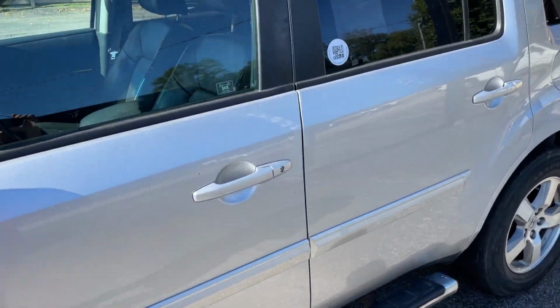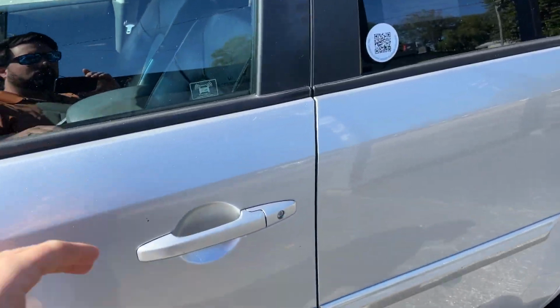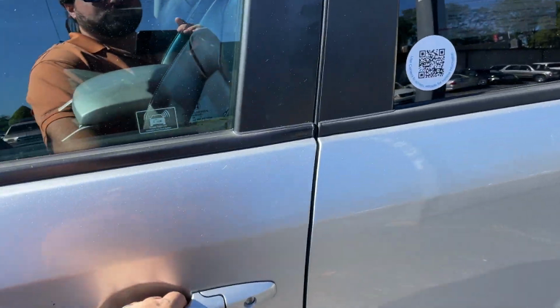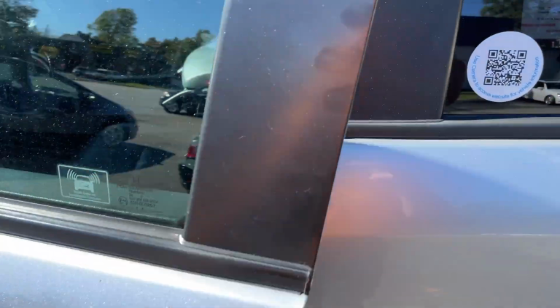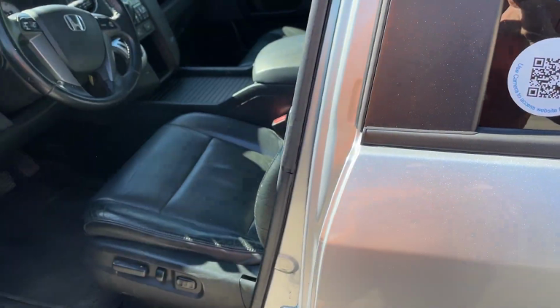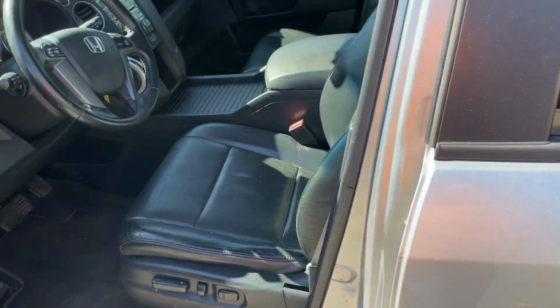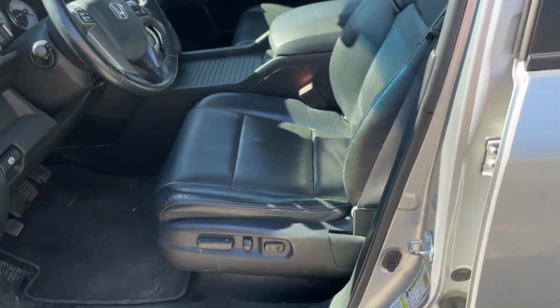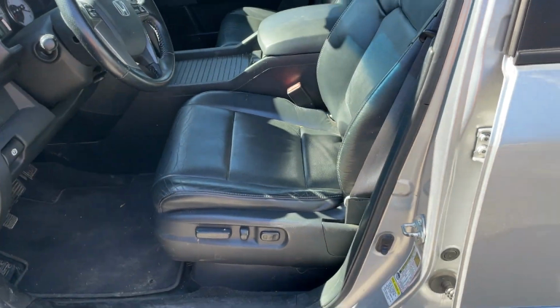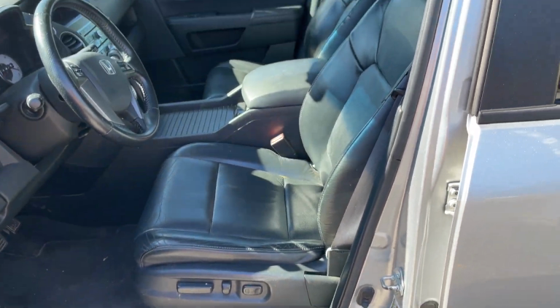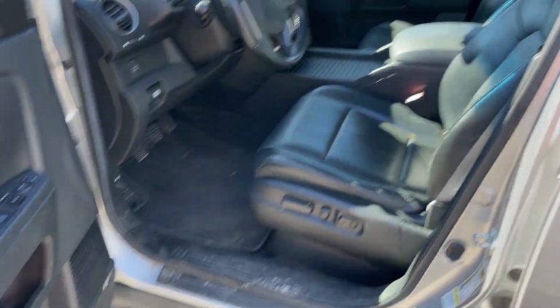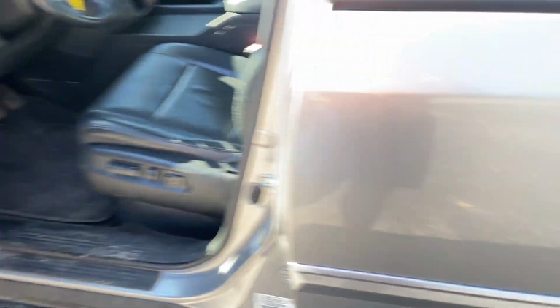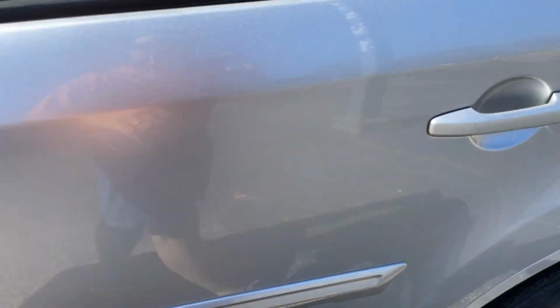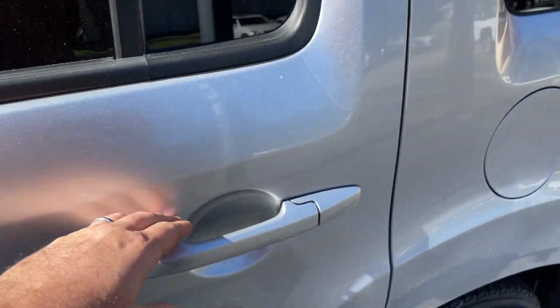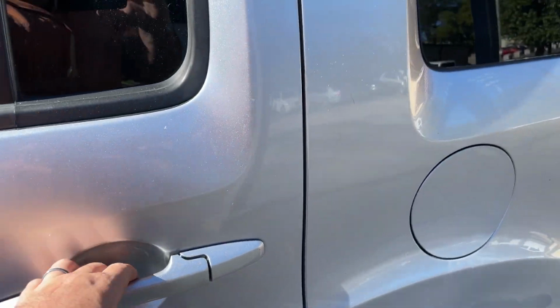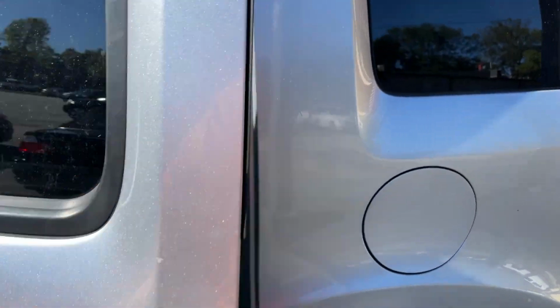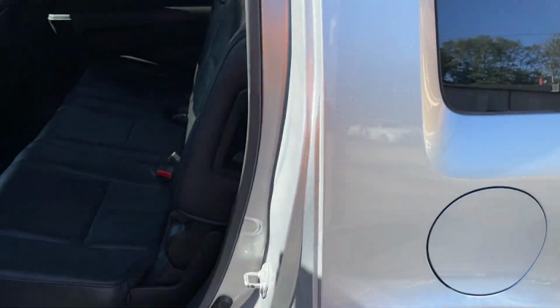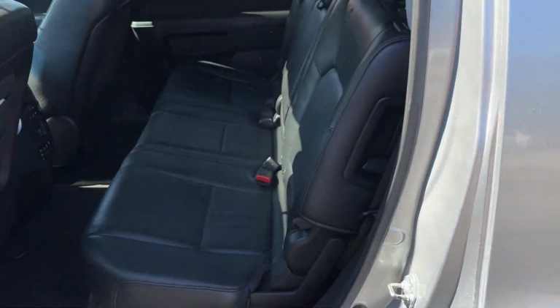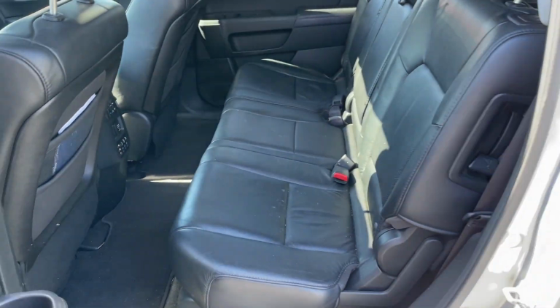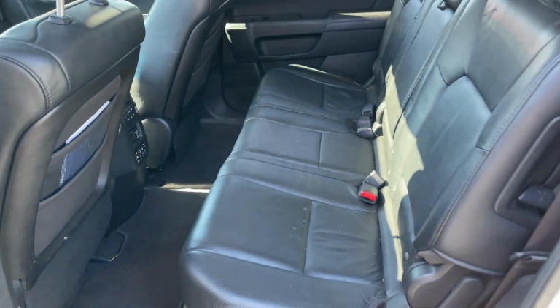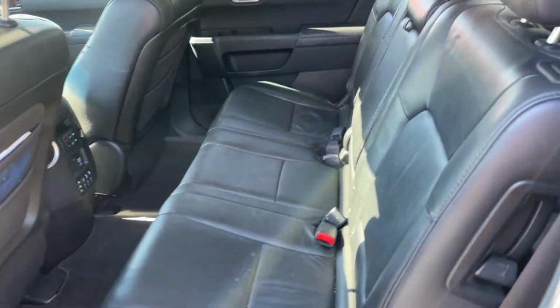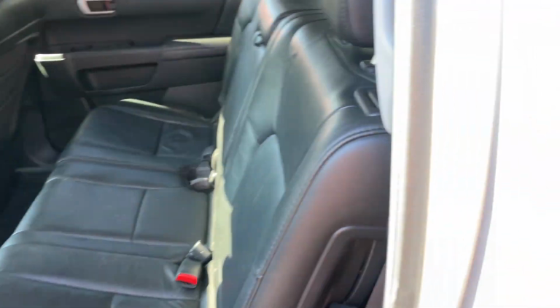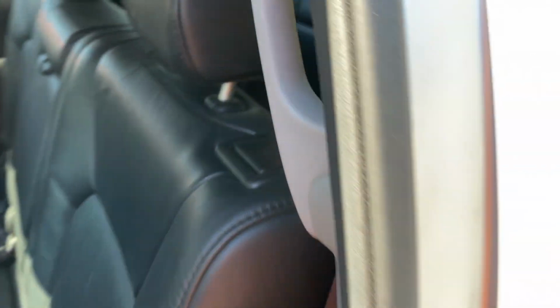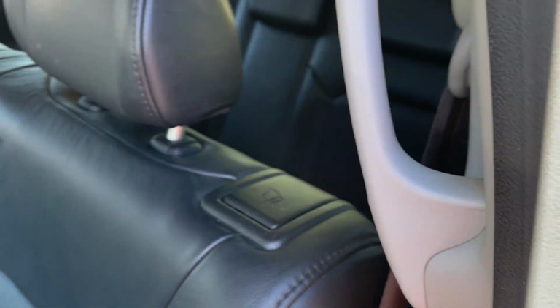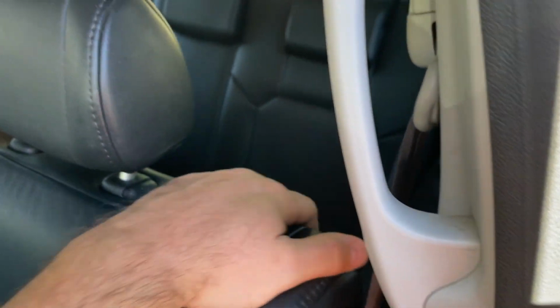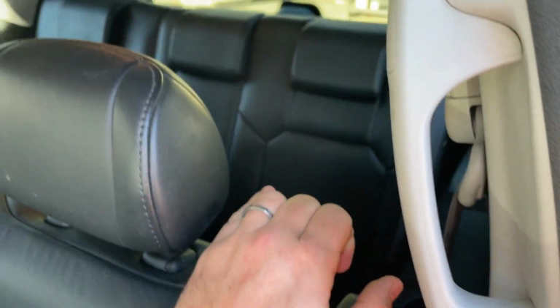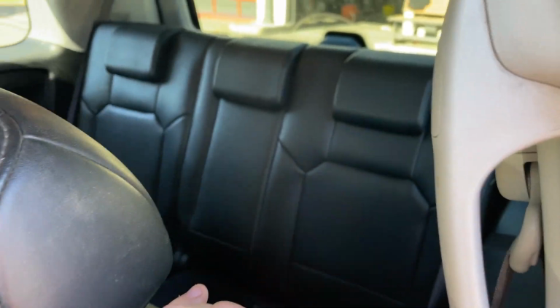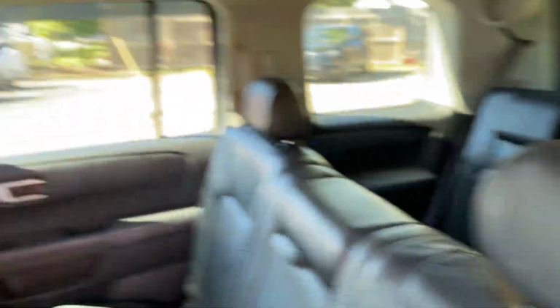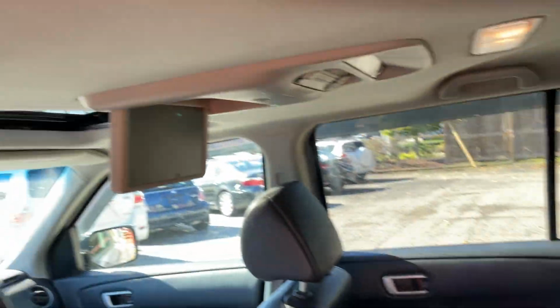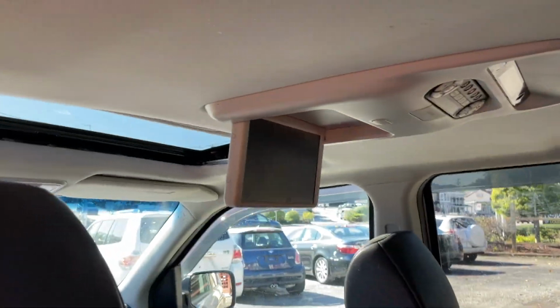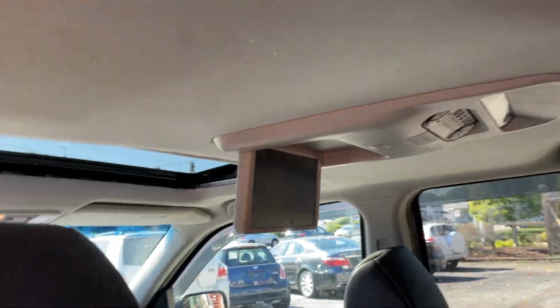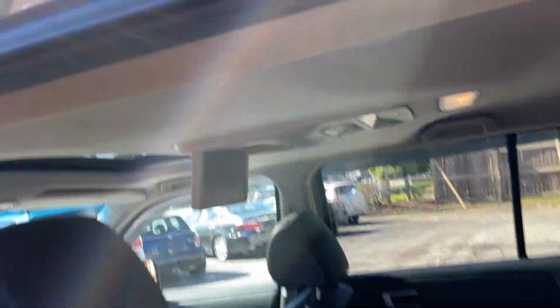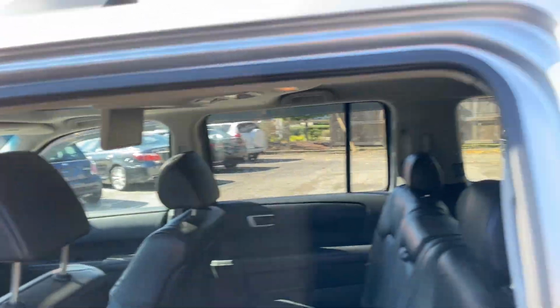Take a look inside here — black leather, no rips or tears in the leather. Plenty of room. Third row seat back here. DVD, sunroof.